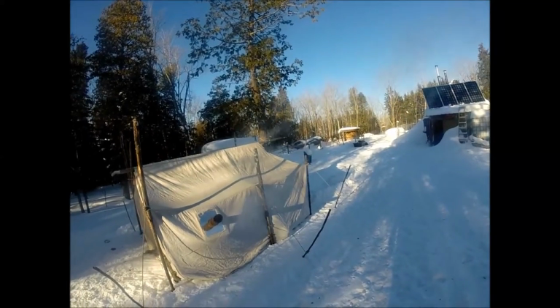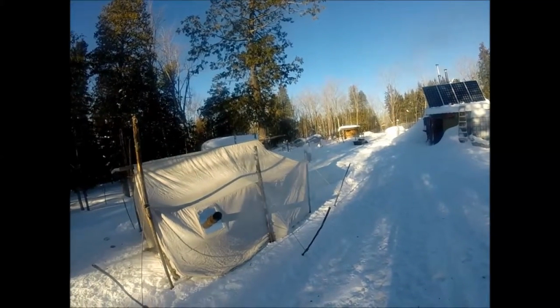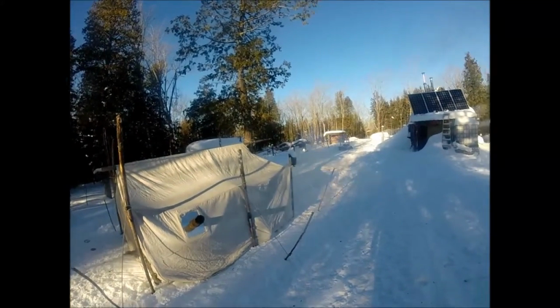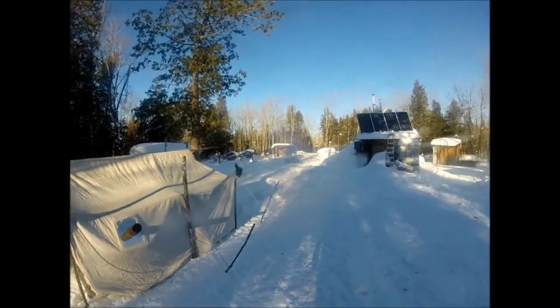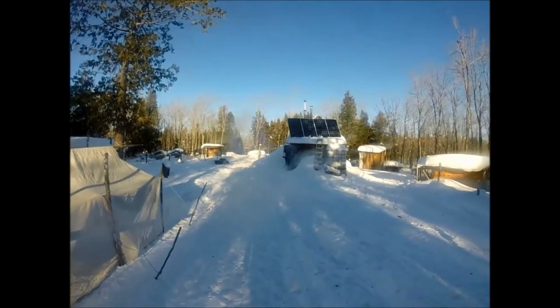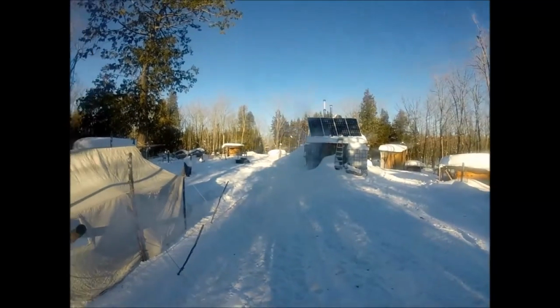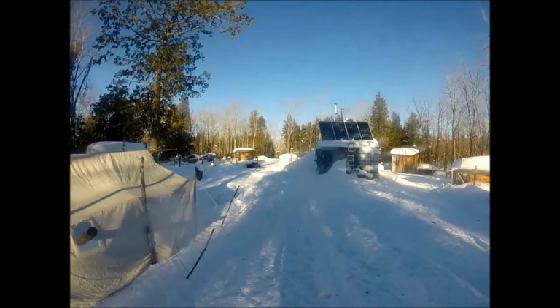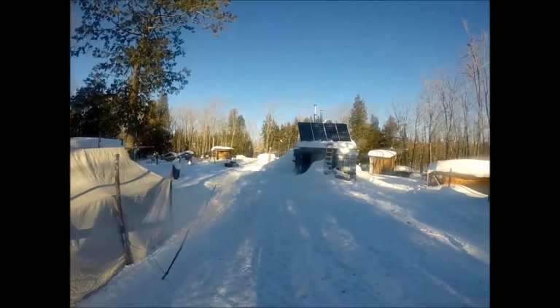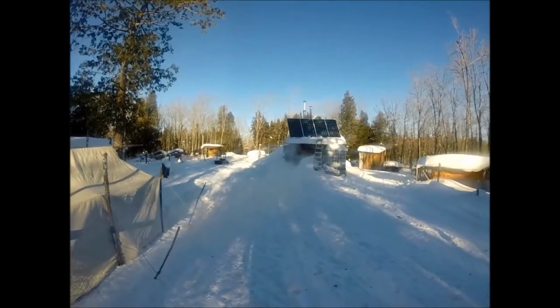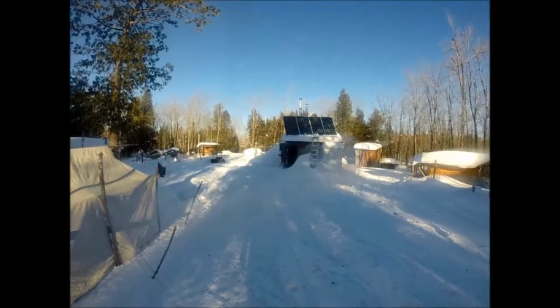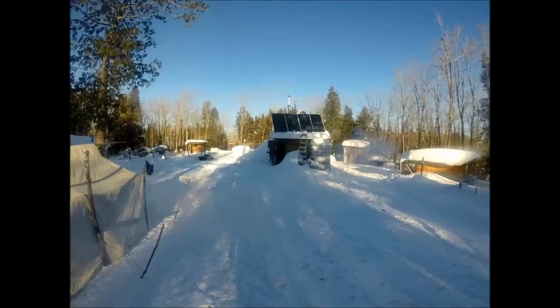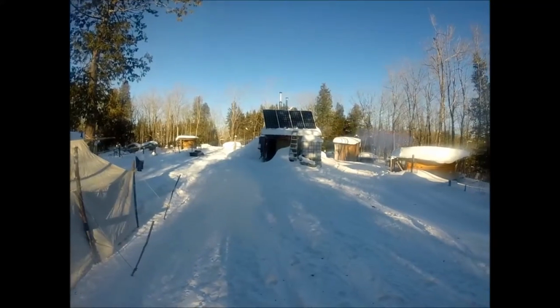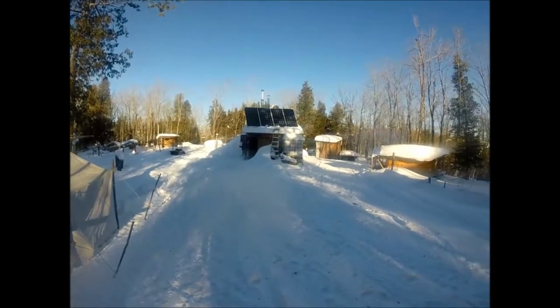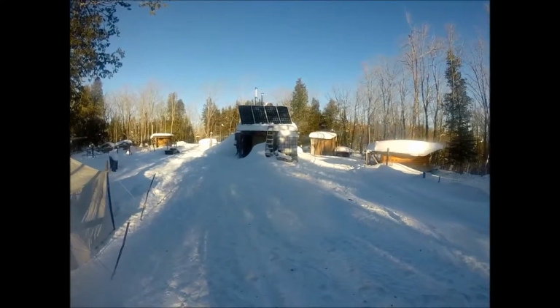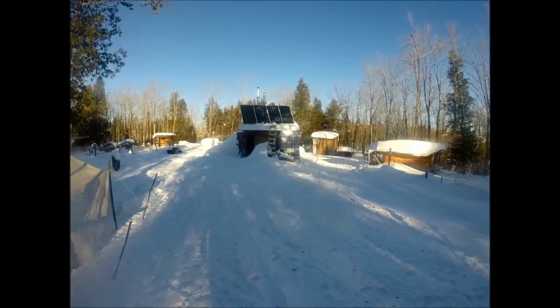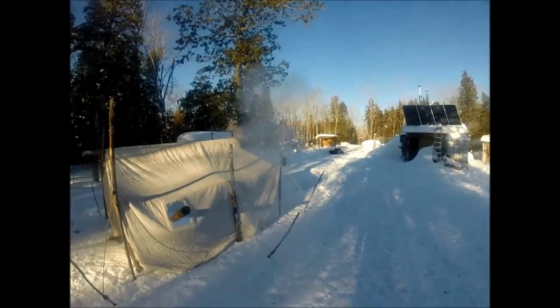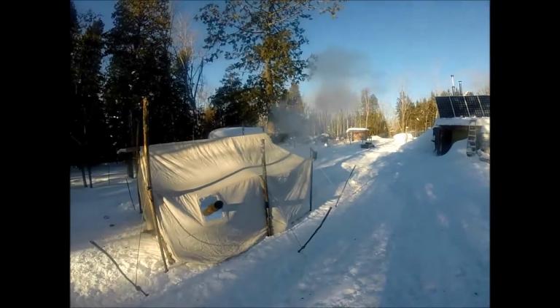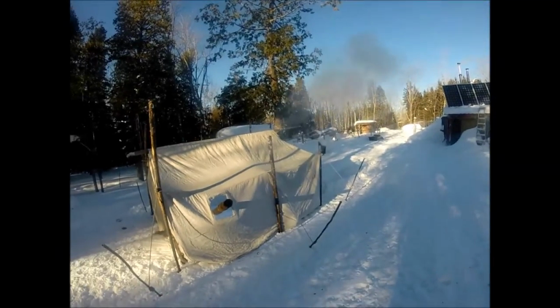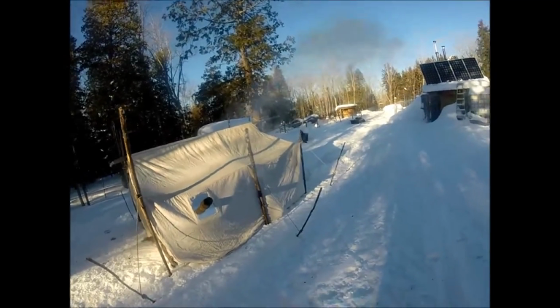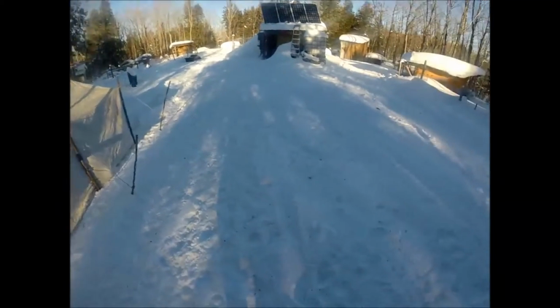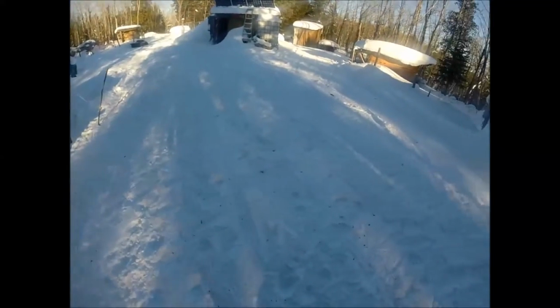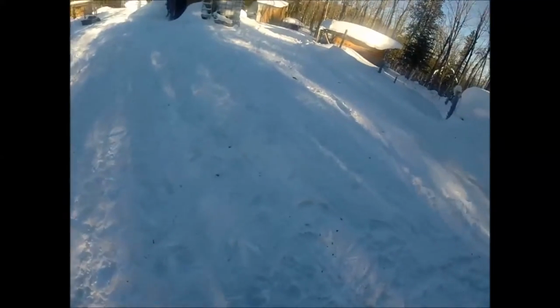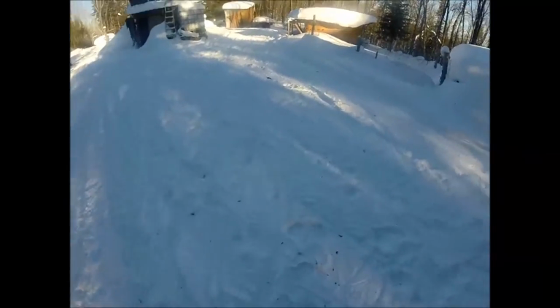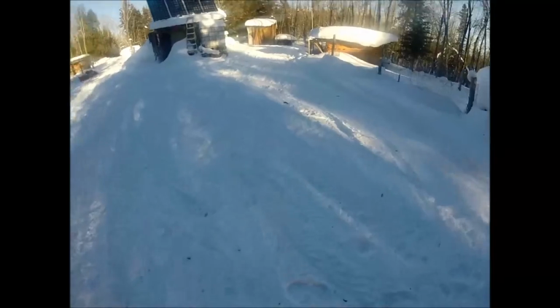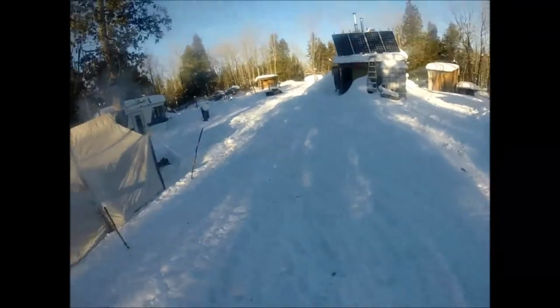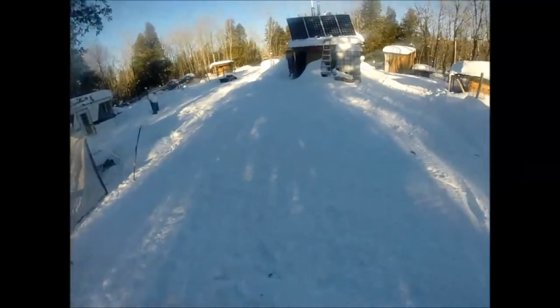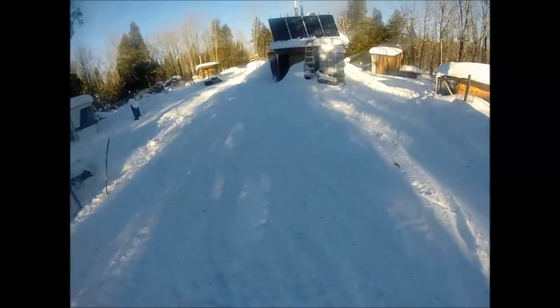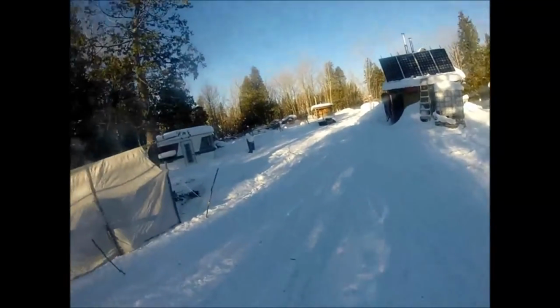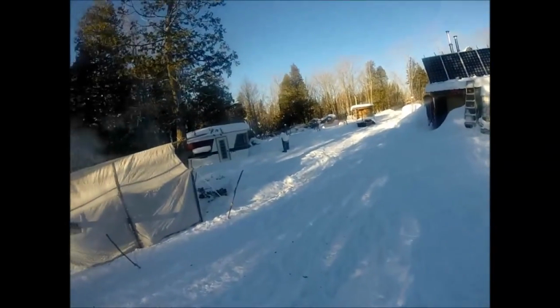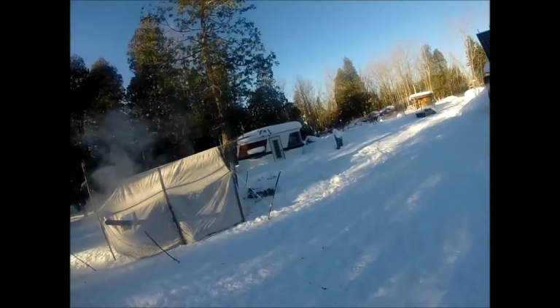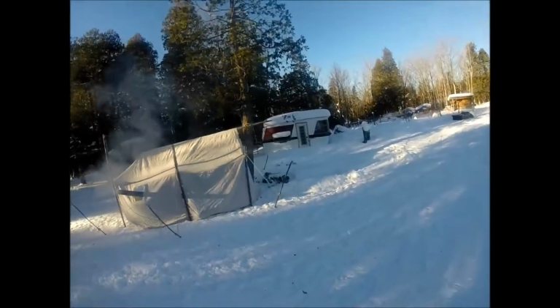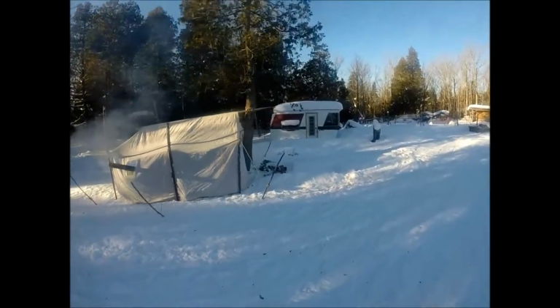I've been having problems with my snowmobile and I'll show you what's going on with that in a second. I needed a heated space to work on it, but I don't really have a space that I can heat and fit my snowmobile into.